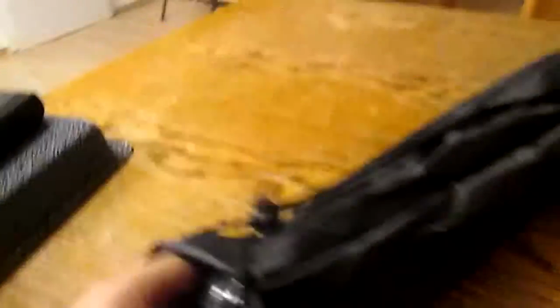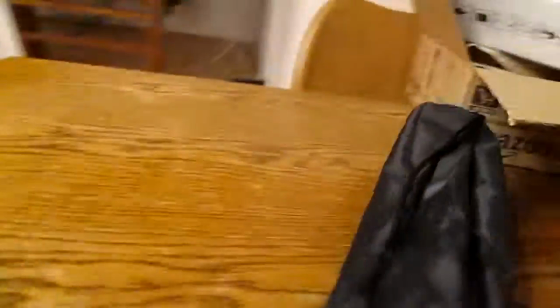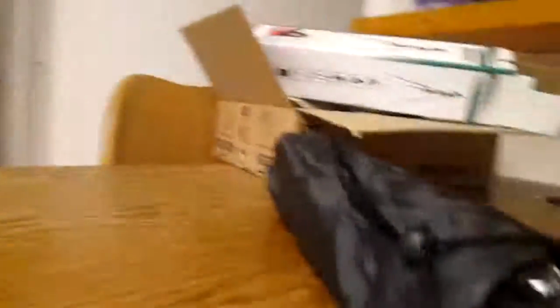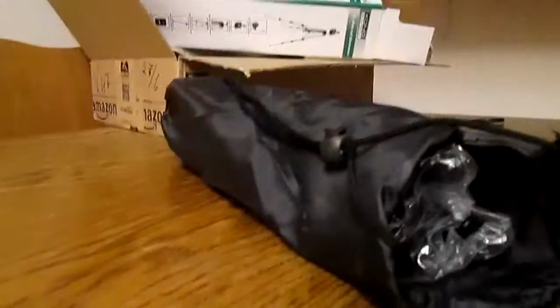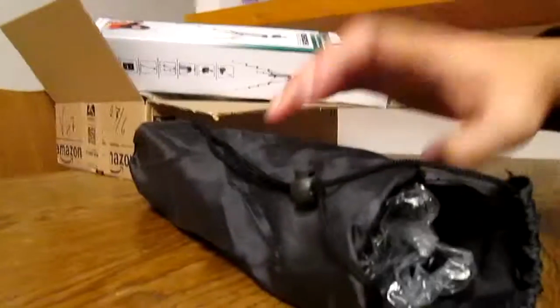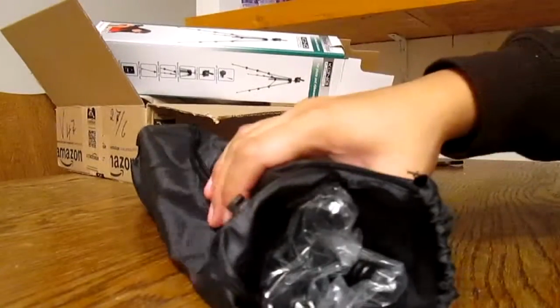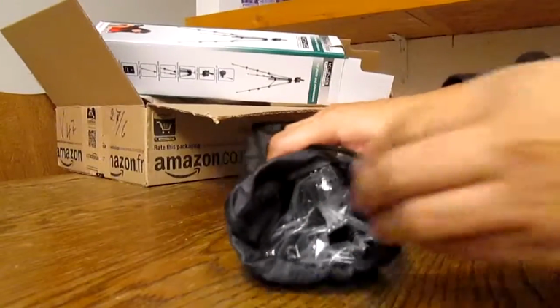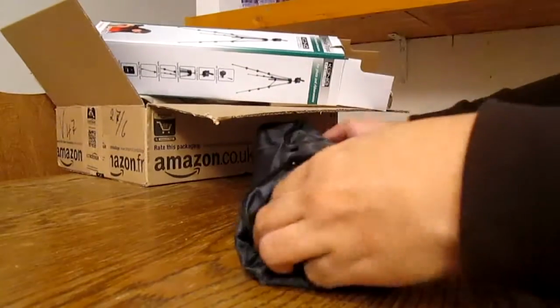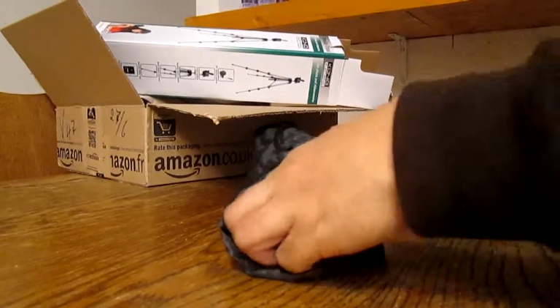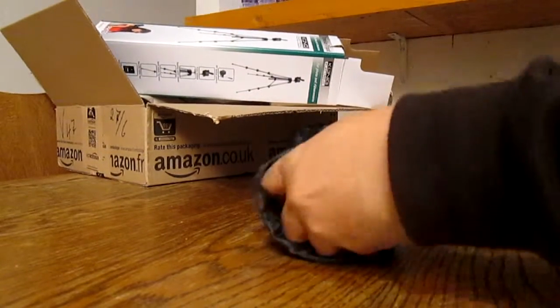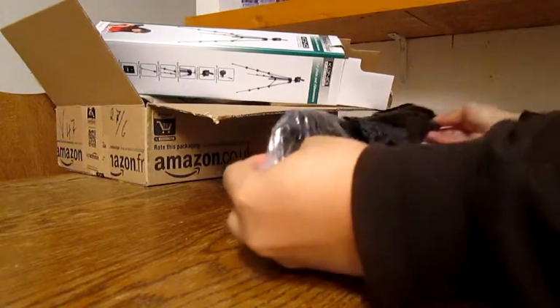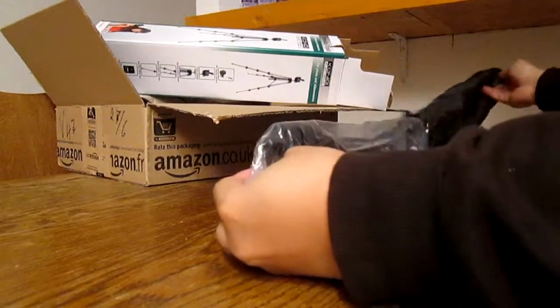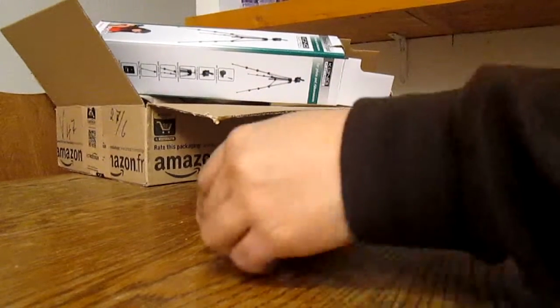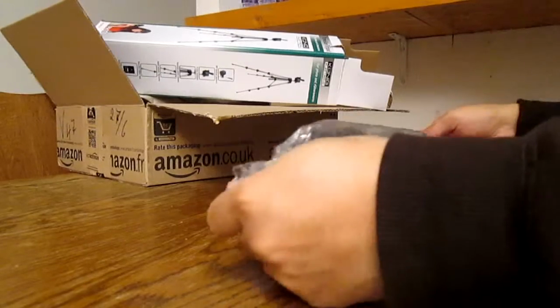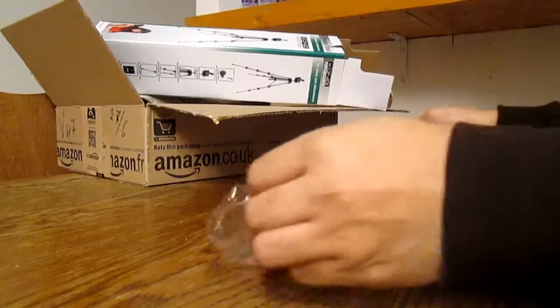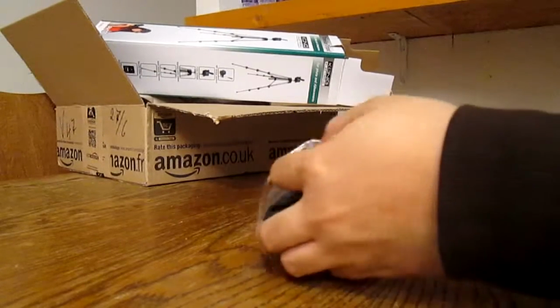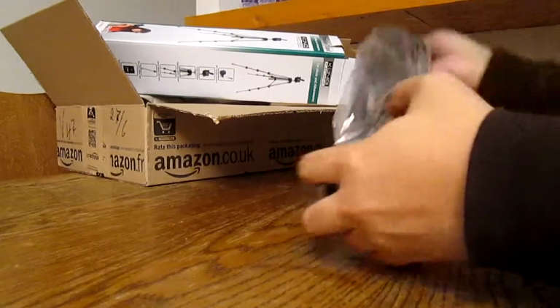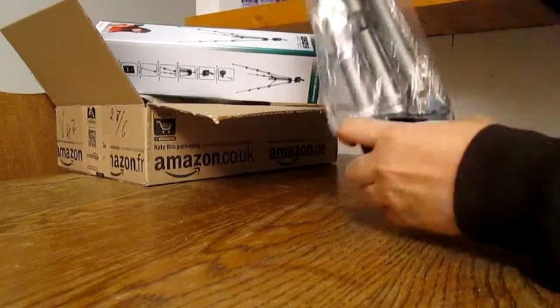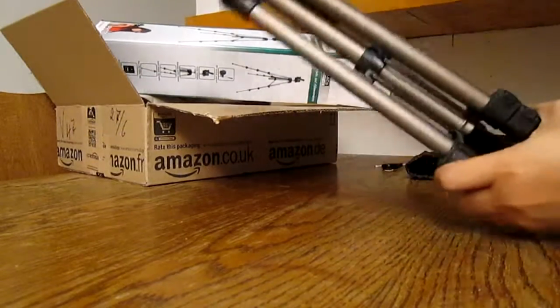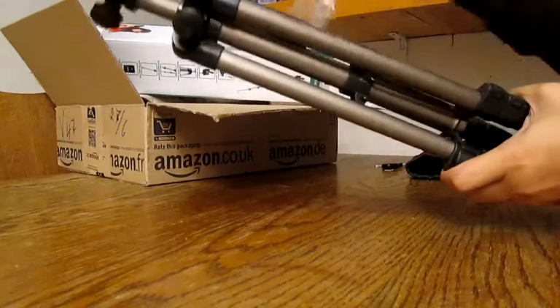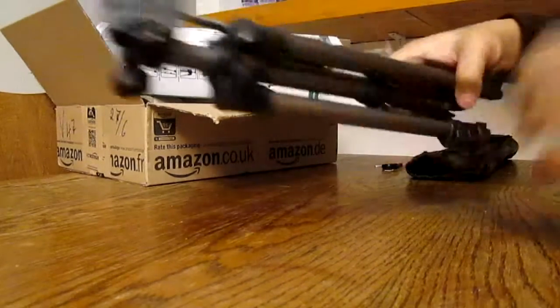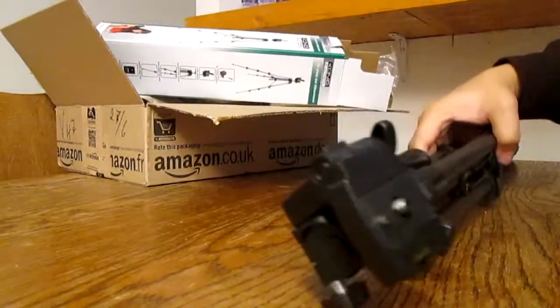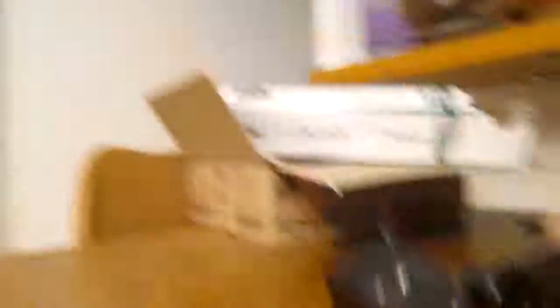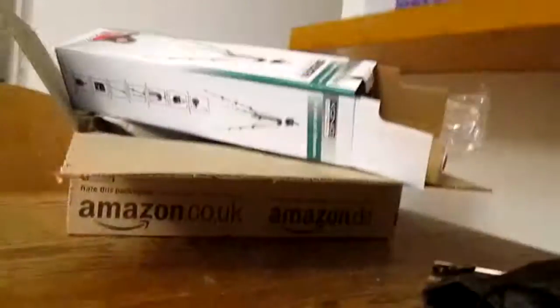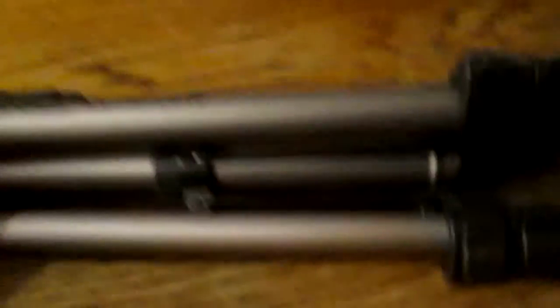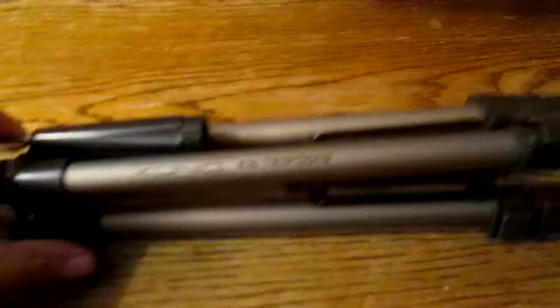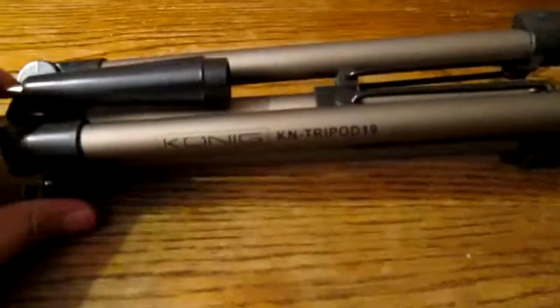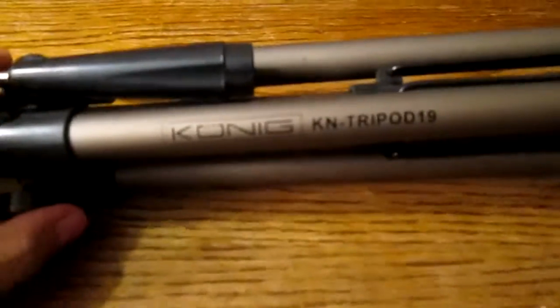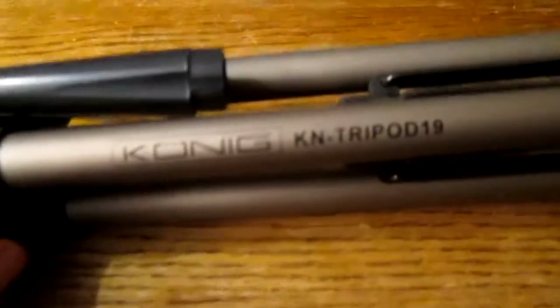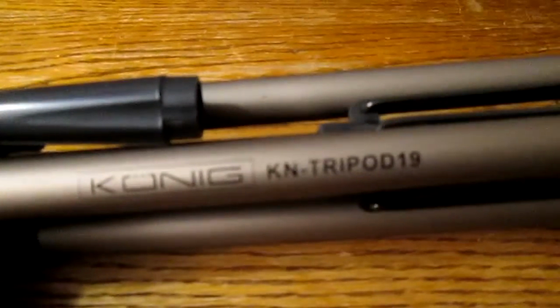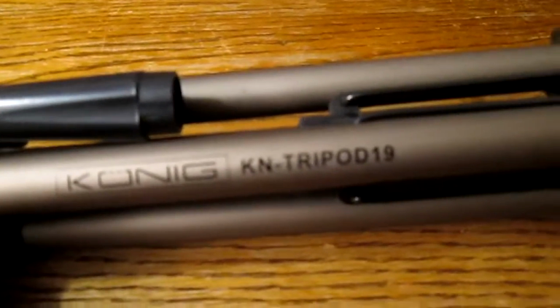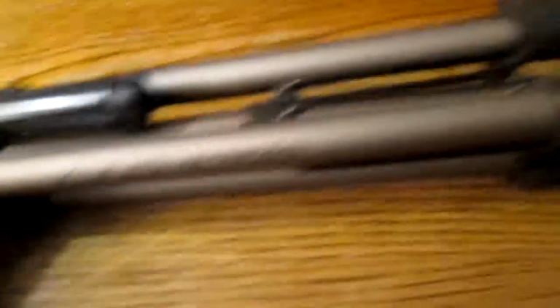Just a moment. So here it is — that is the Koenig Cairn tripod 19.